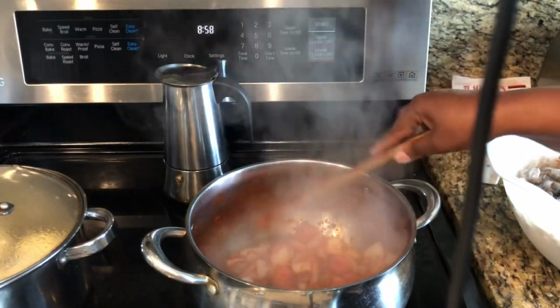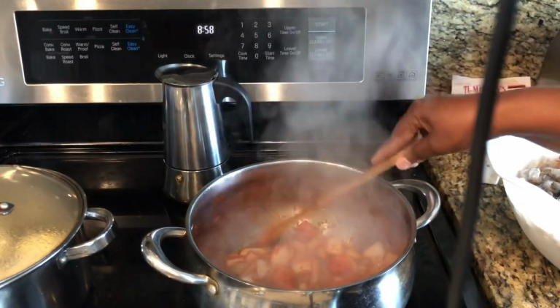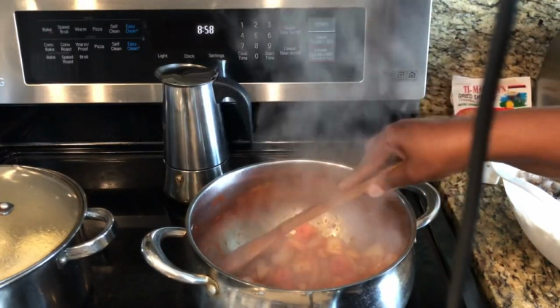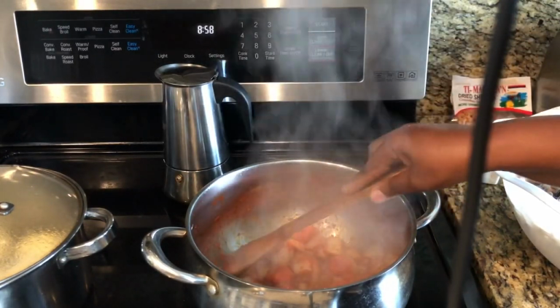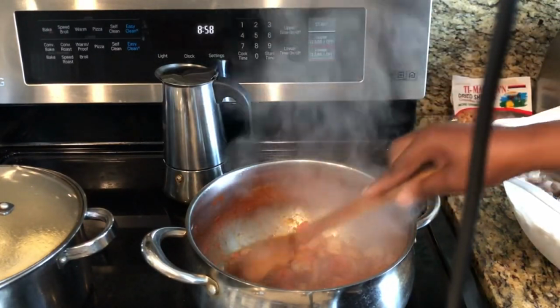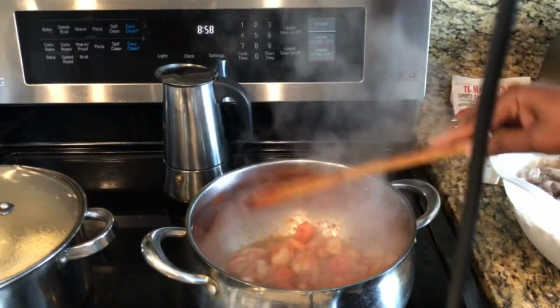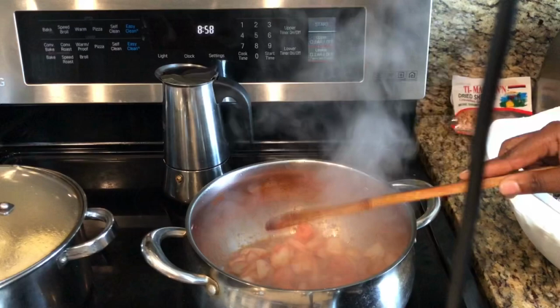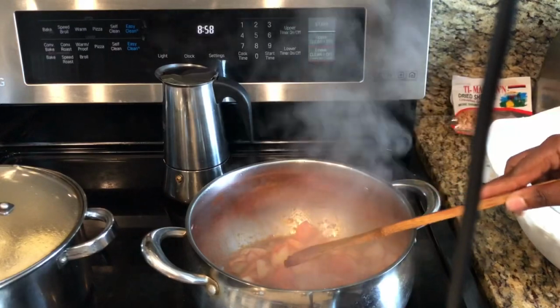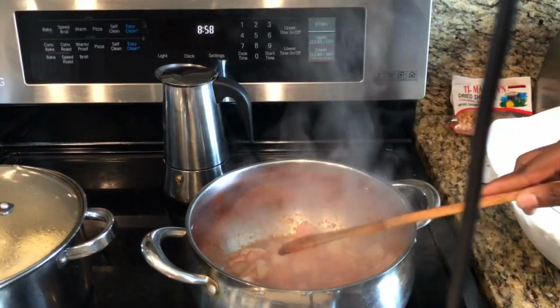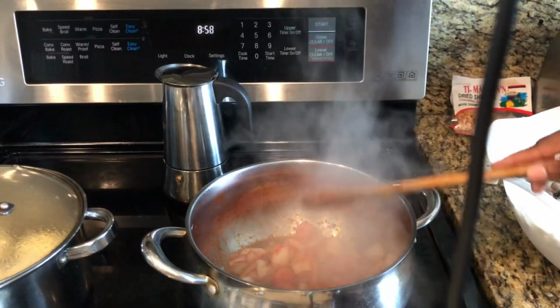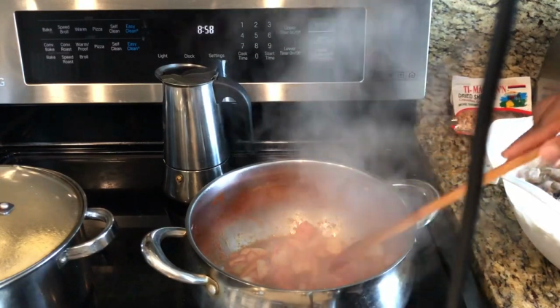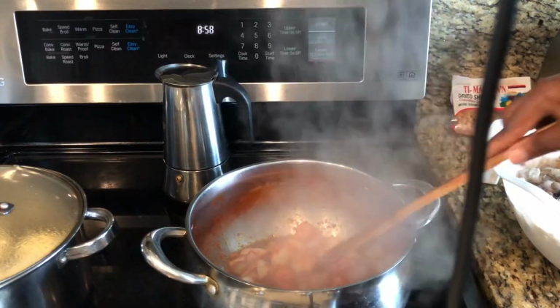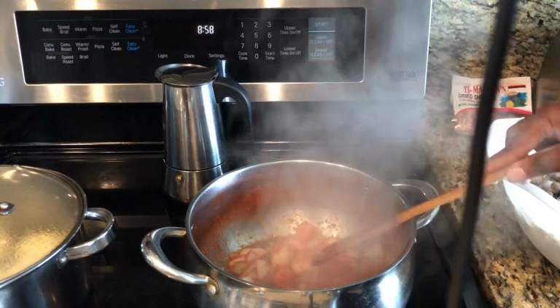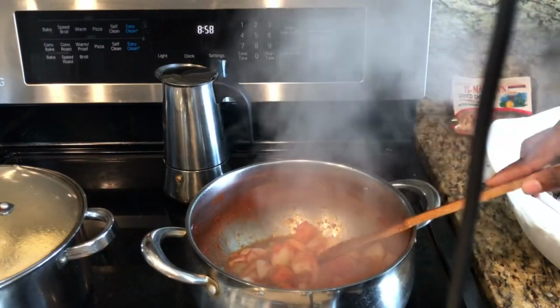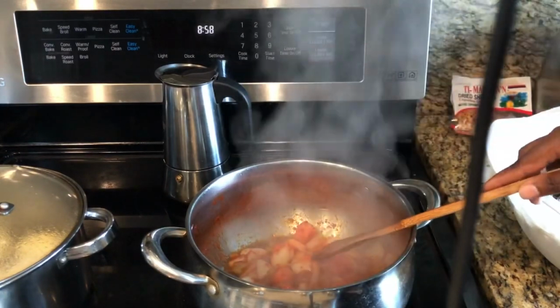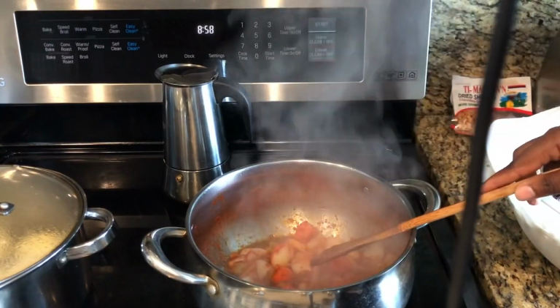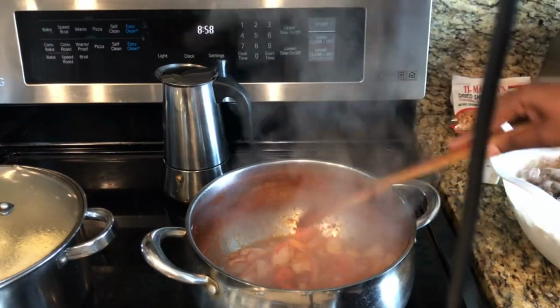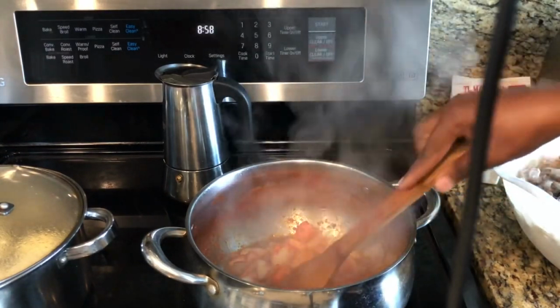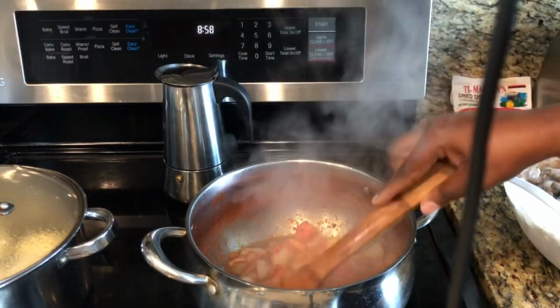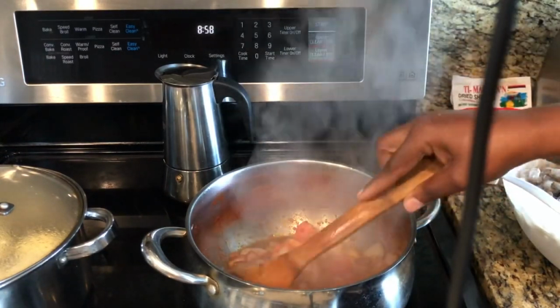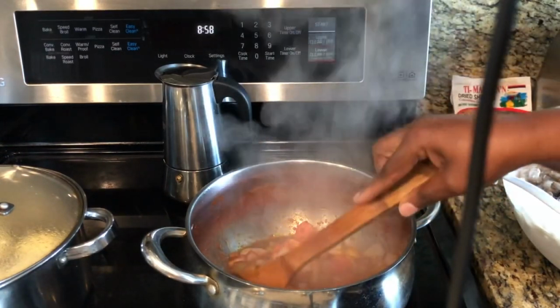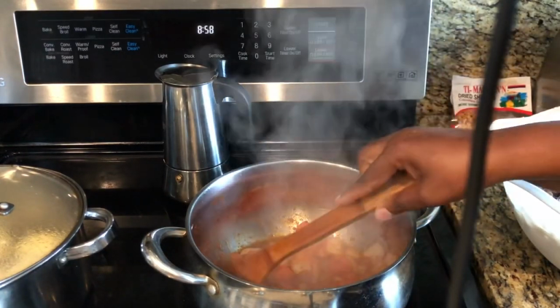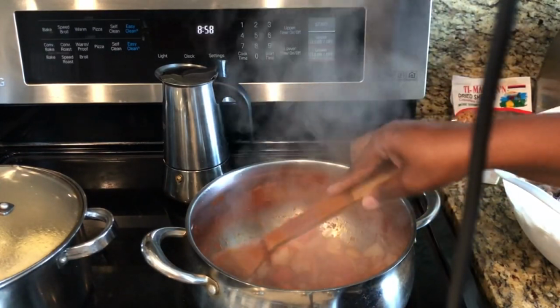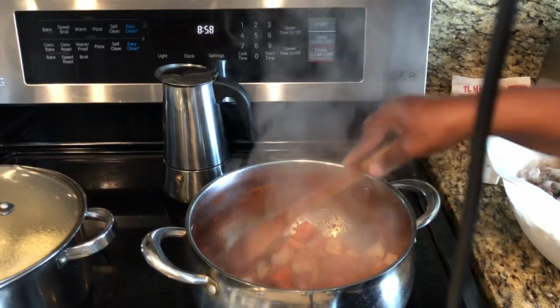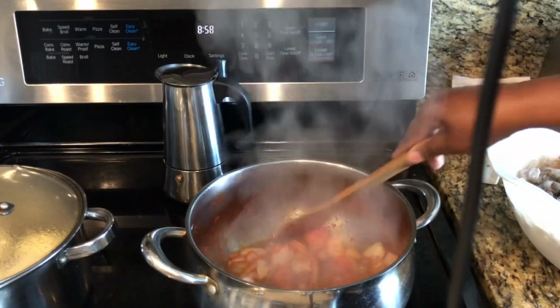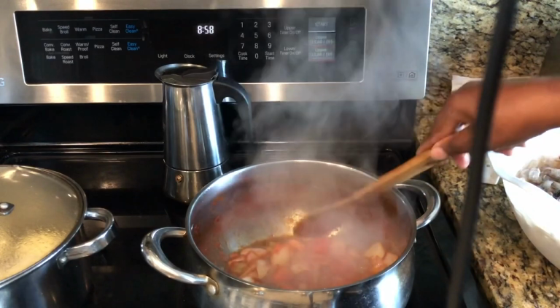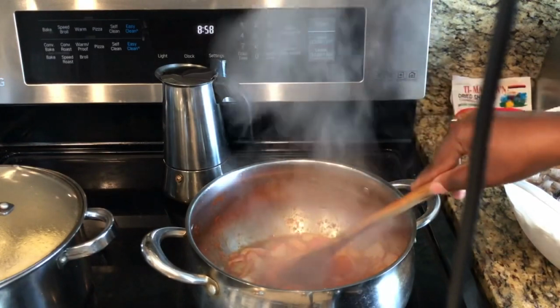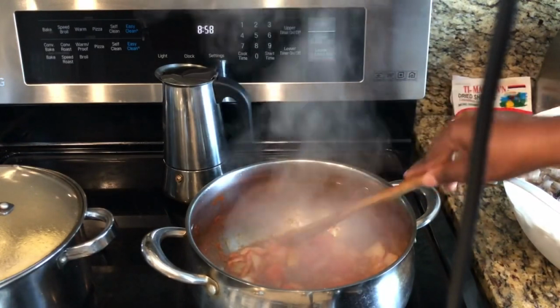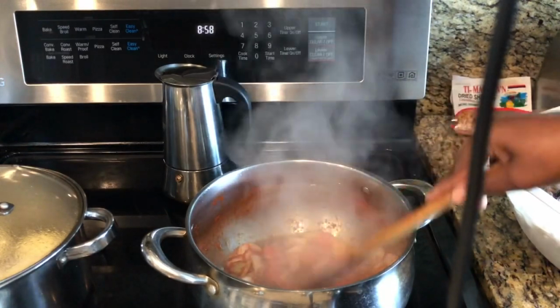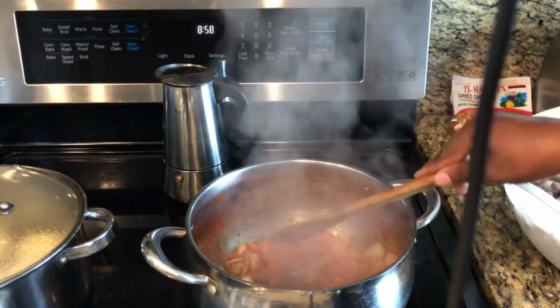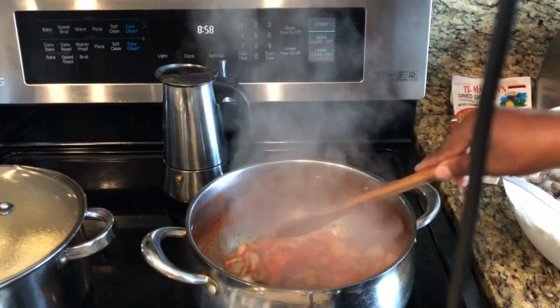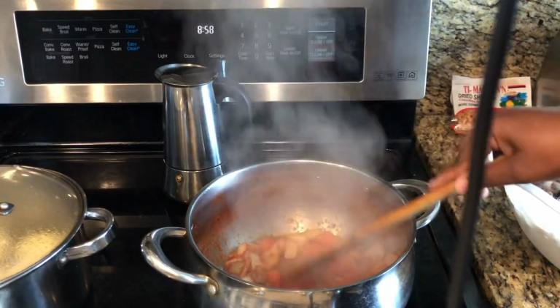If you don't want to do this on the stovetop, you can go ahead and mix all this together and stick it in the oven for about 15 to 20 minutes, then pull it back out.